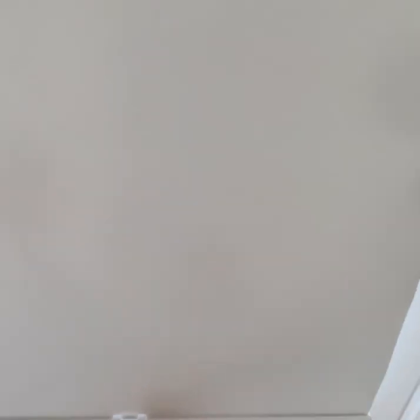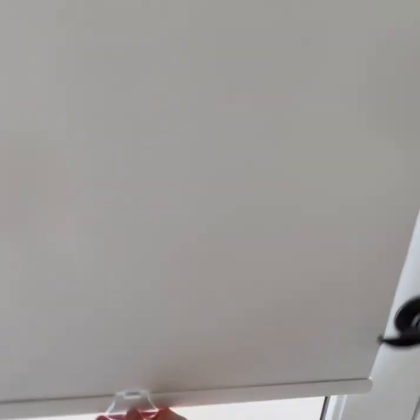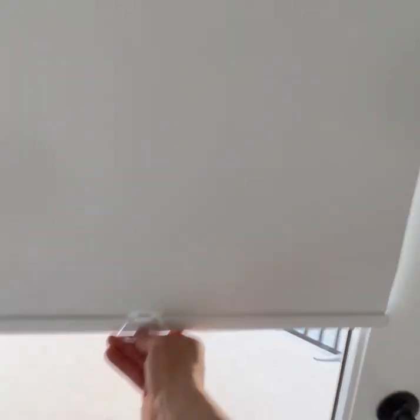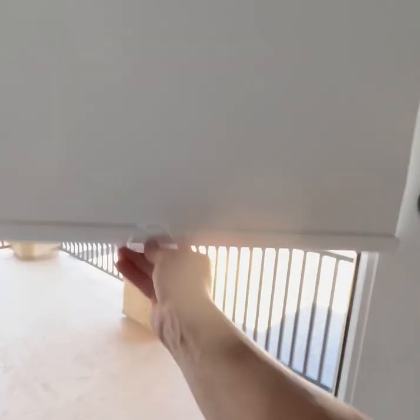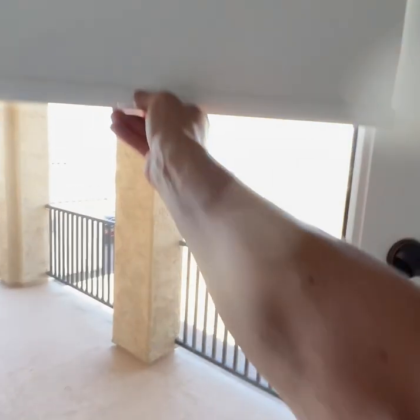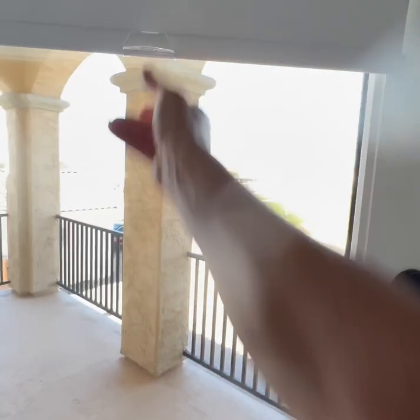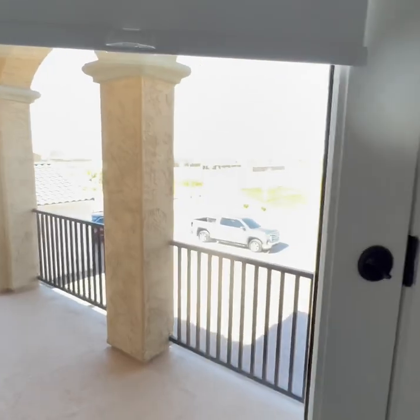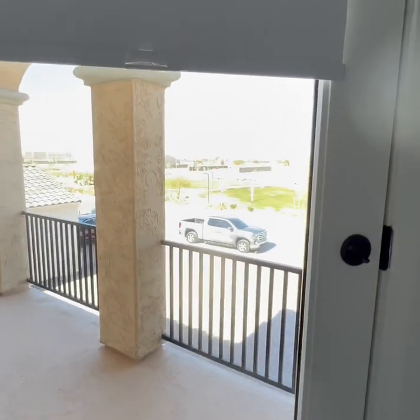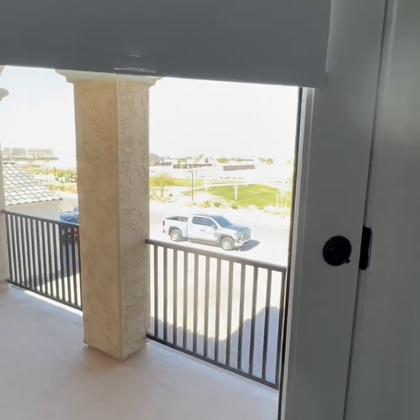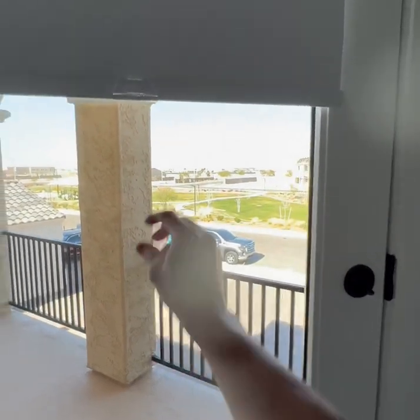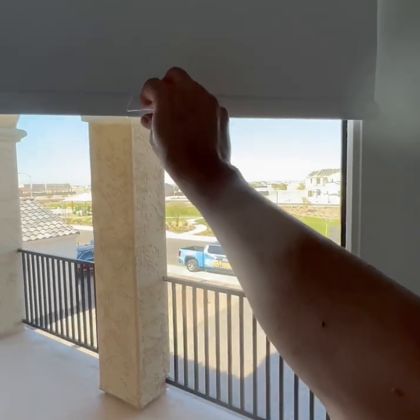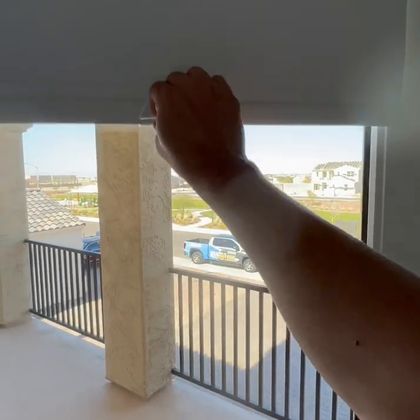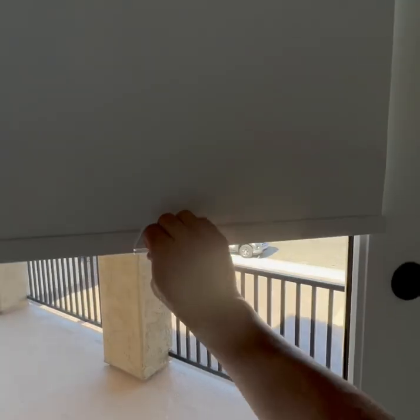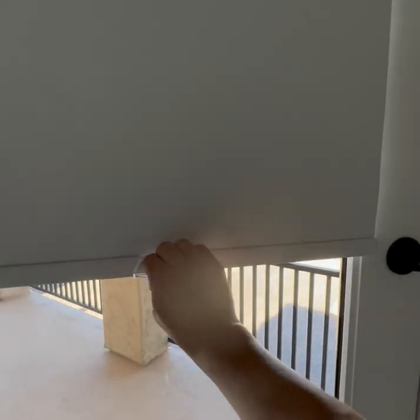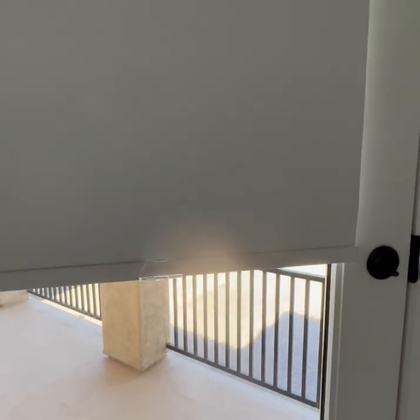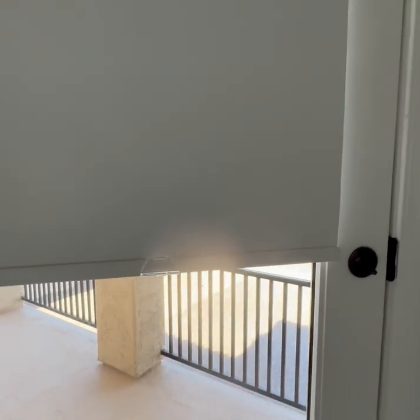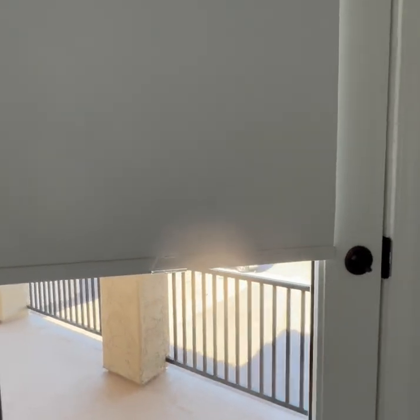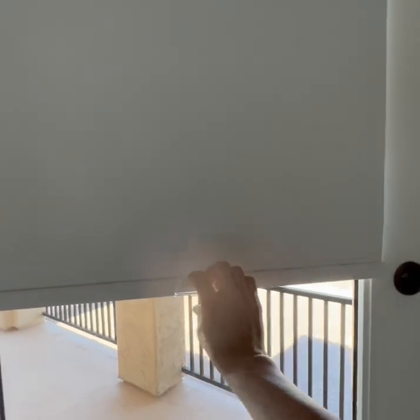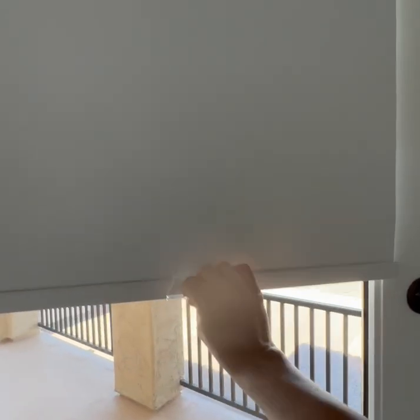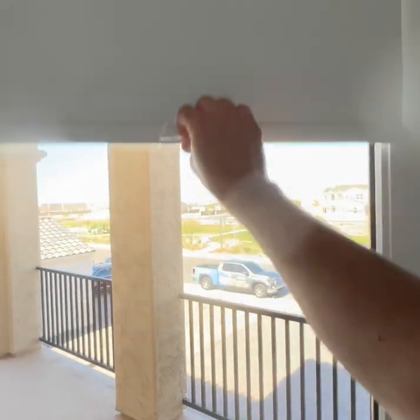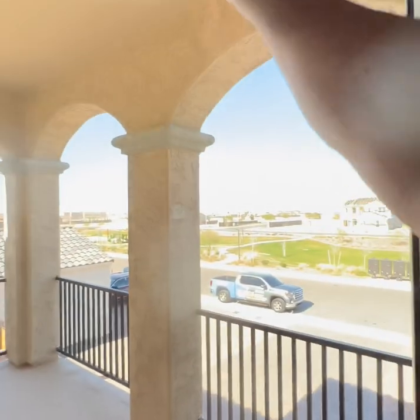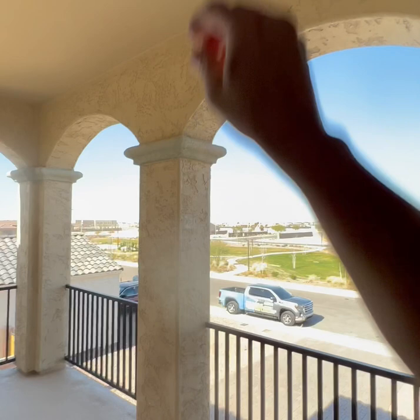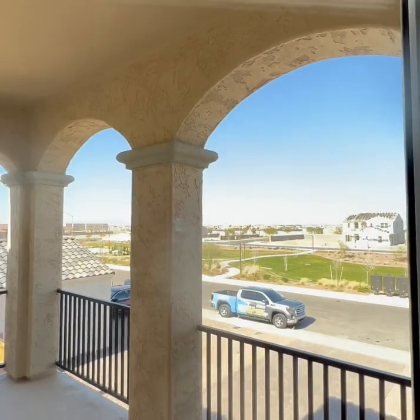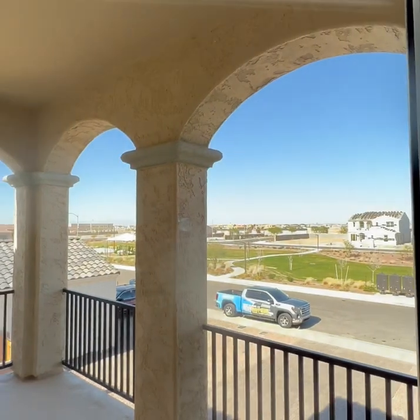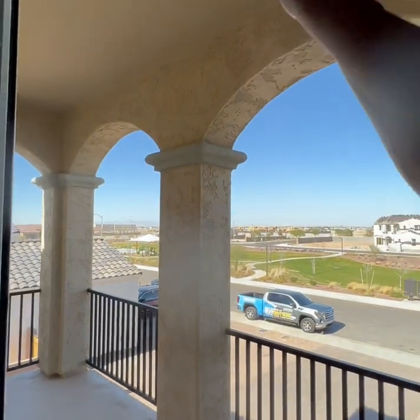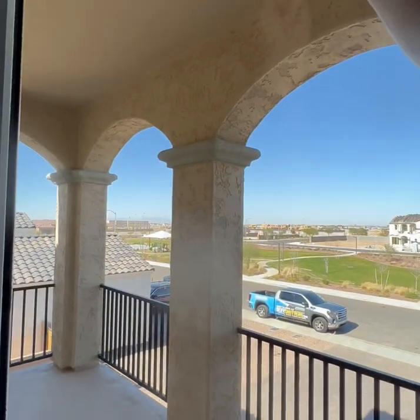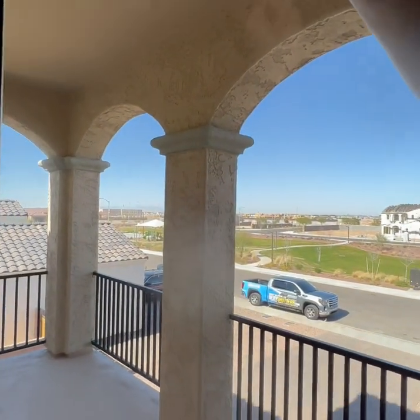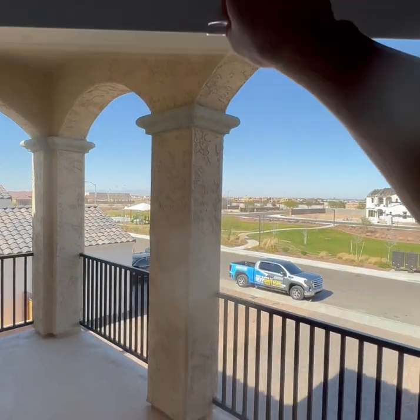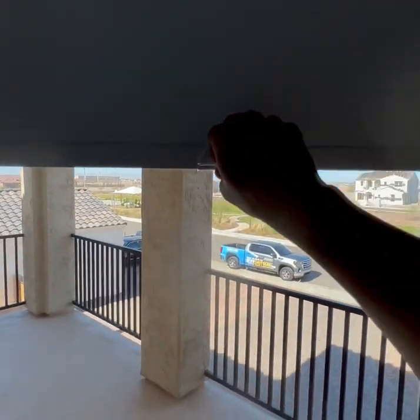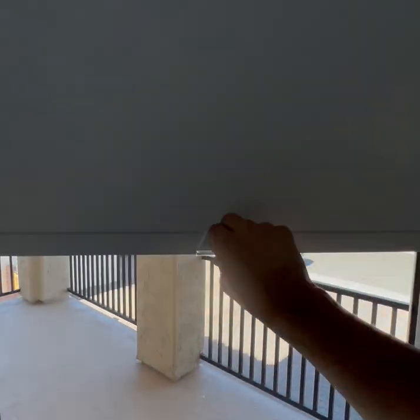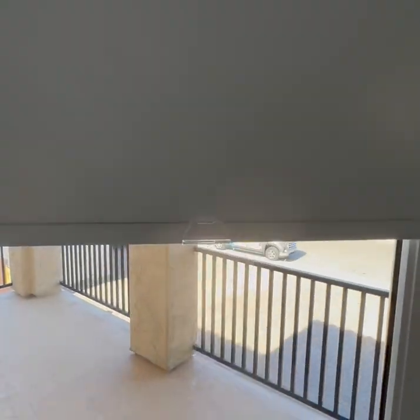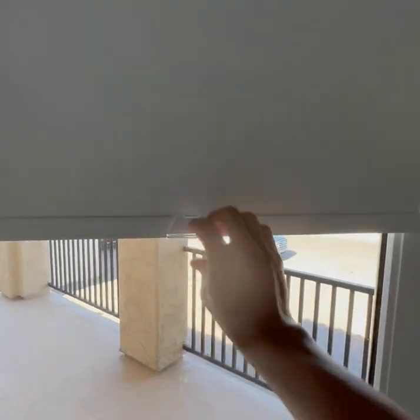First thing you're worried about is the way it's controlled. I've done this before. This precision lift is a Chinese magic trick that nobody else can do. There's no tugging or pulling — you just move it where you want it and it stays. It's perfect.